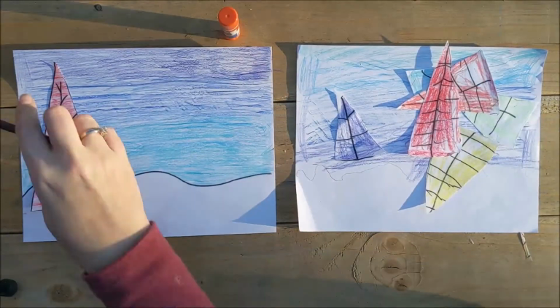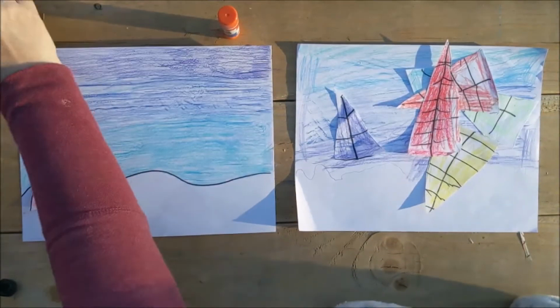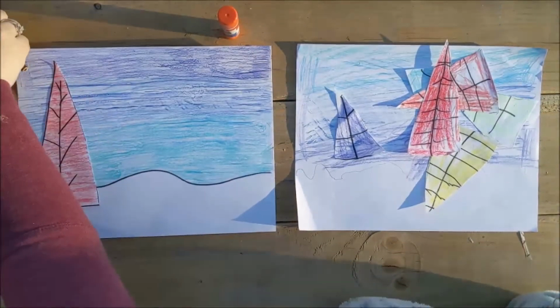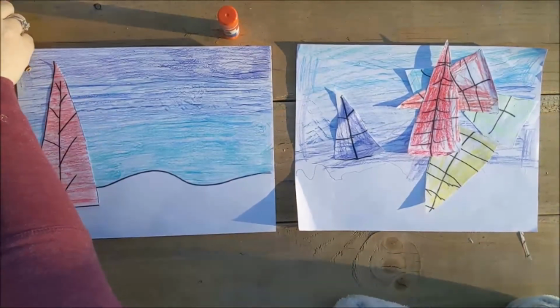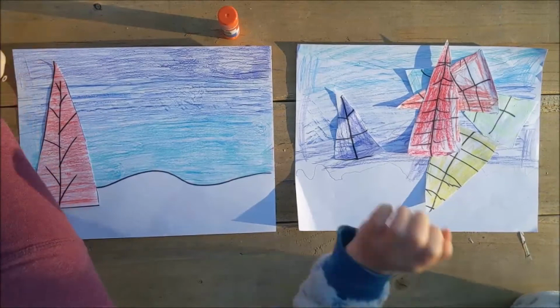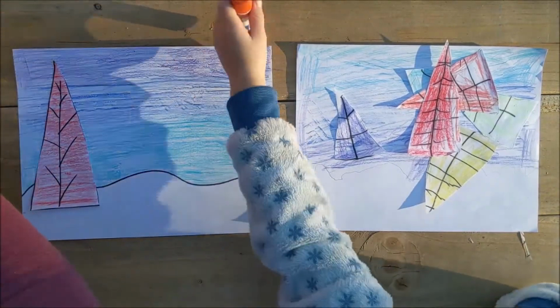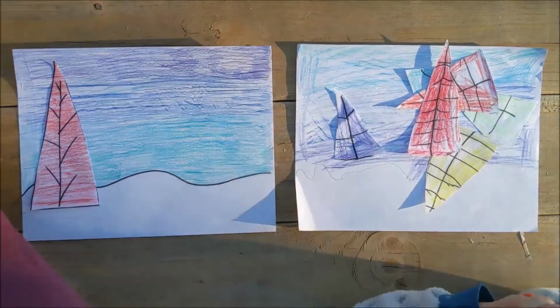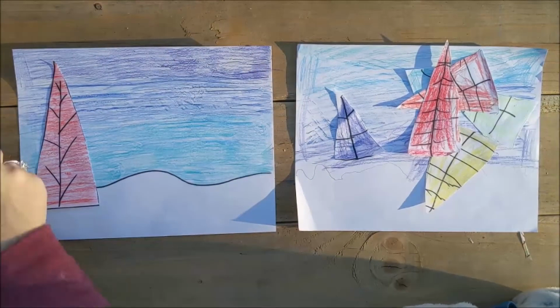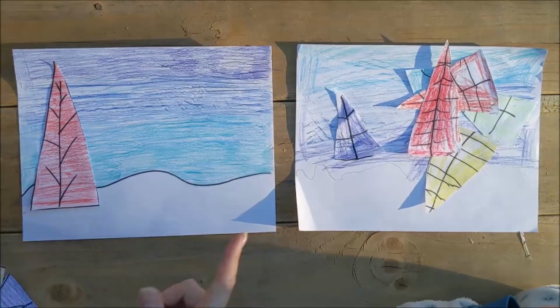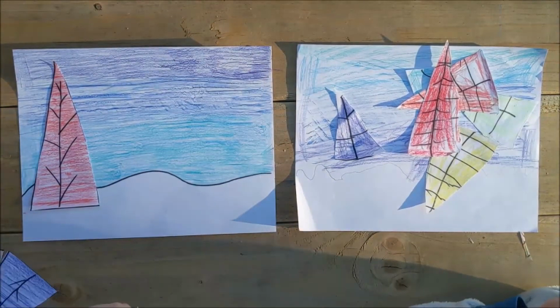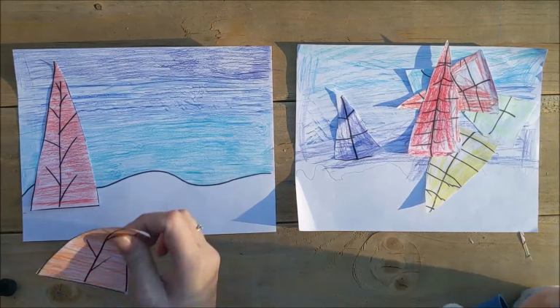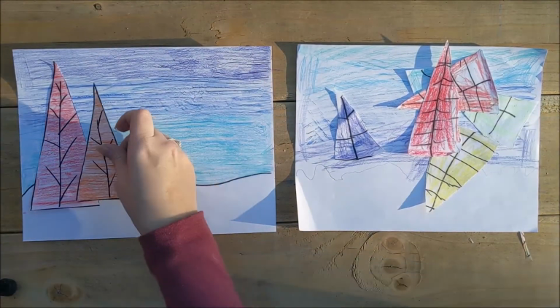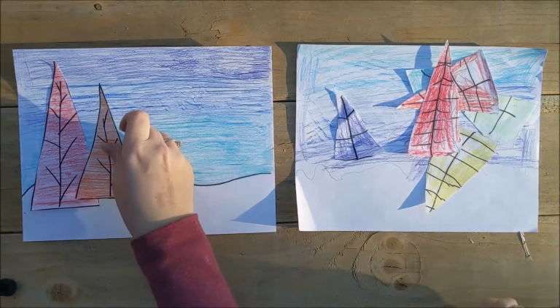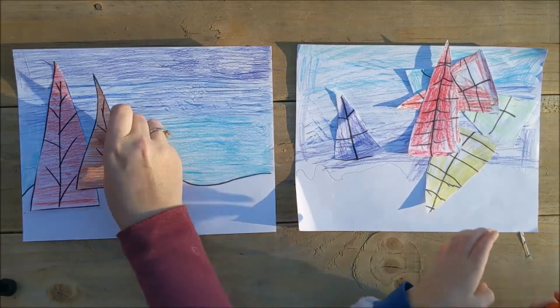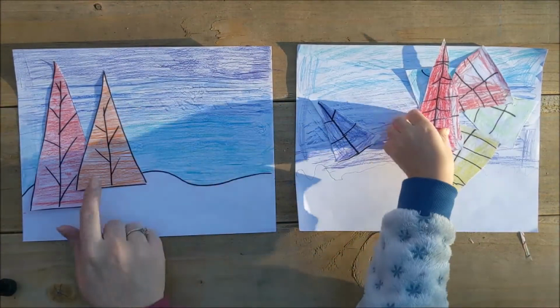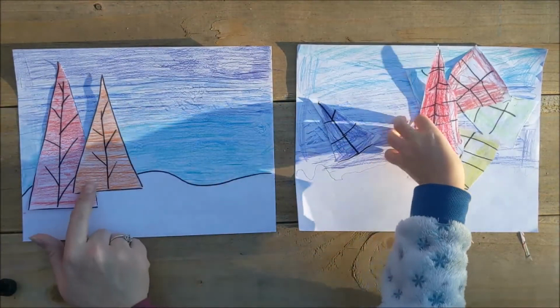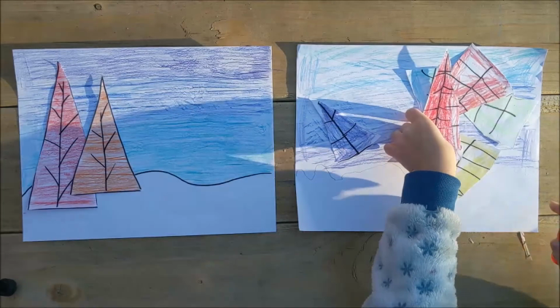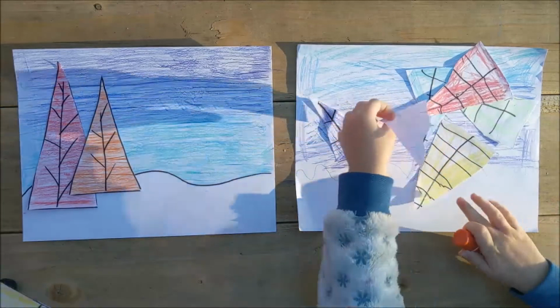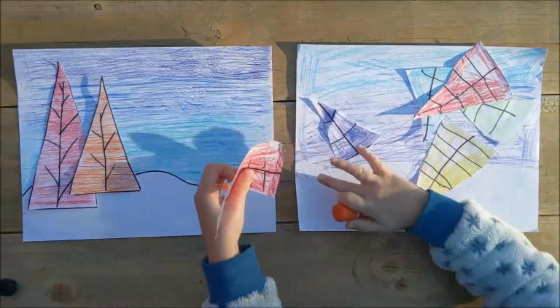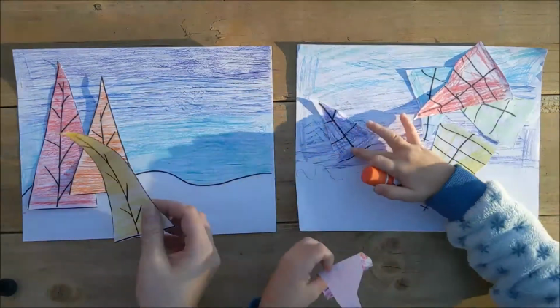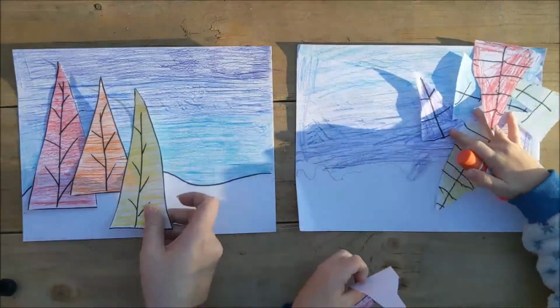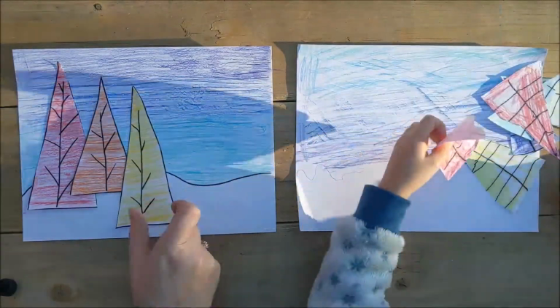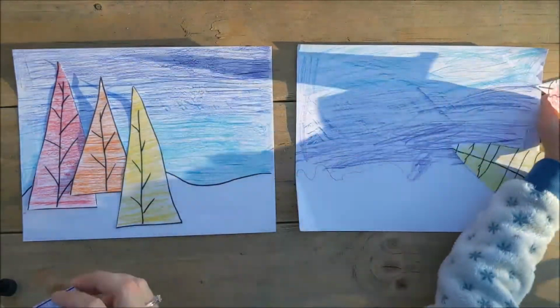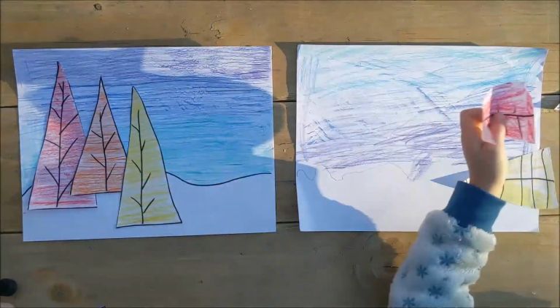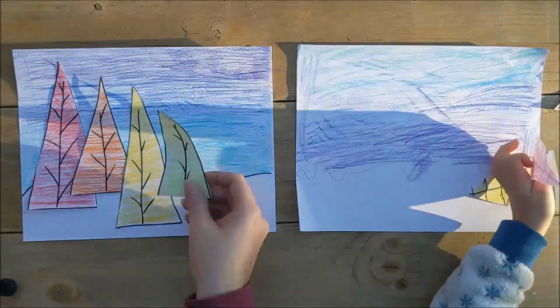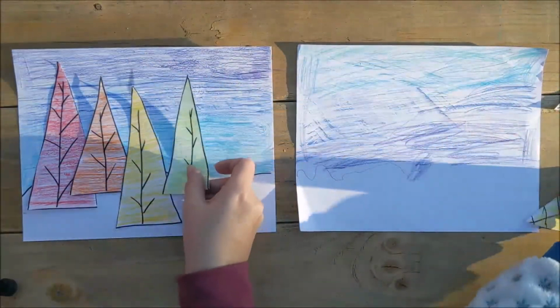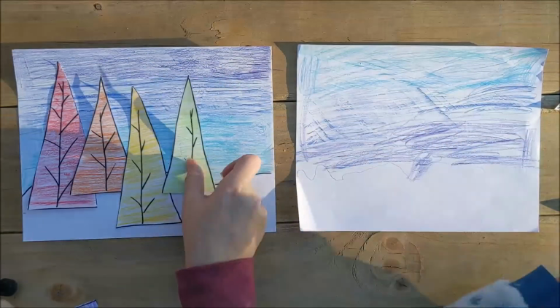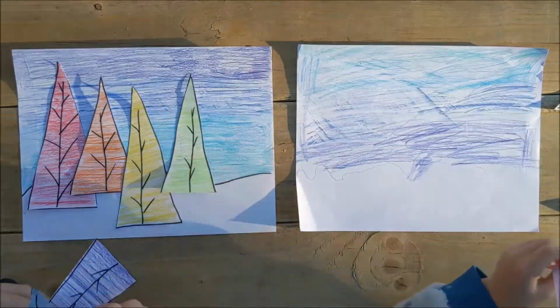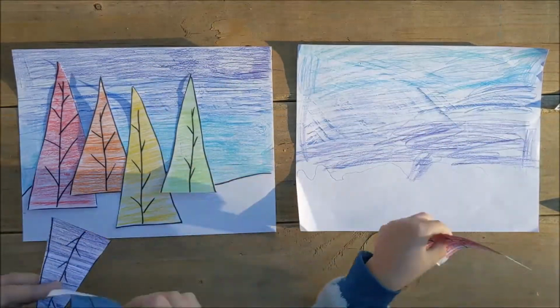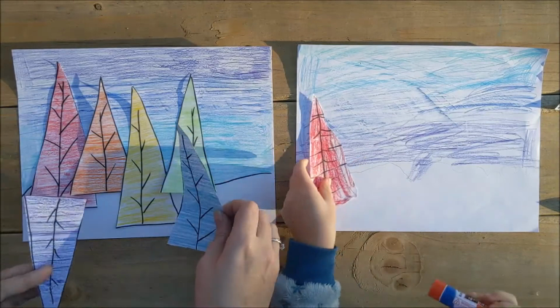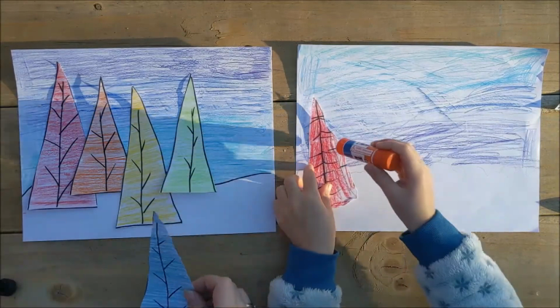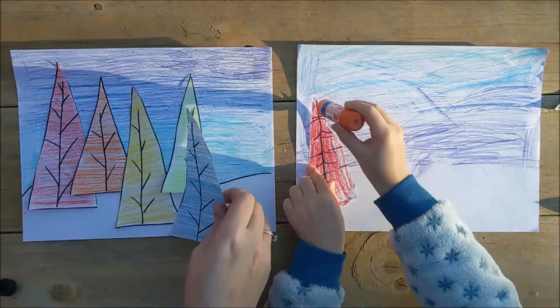Let's put our trees in rainbow order. Can you get another tree? Your trees can overlap each other. Remember the first video about overlapping shapes?